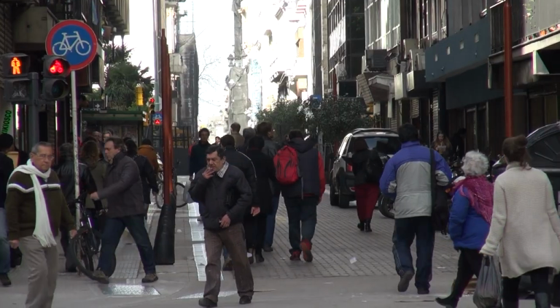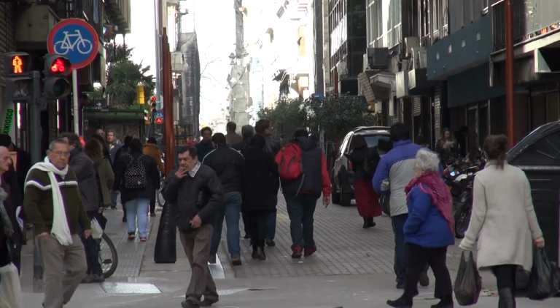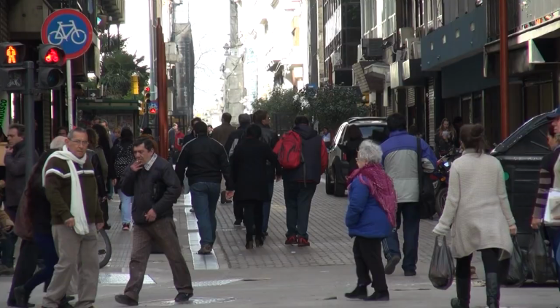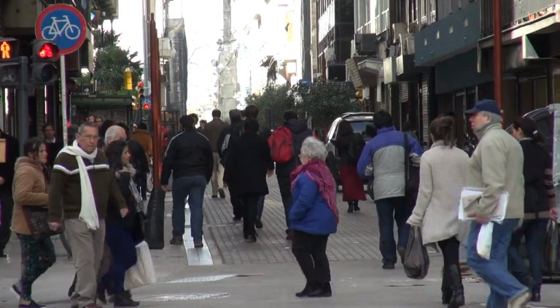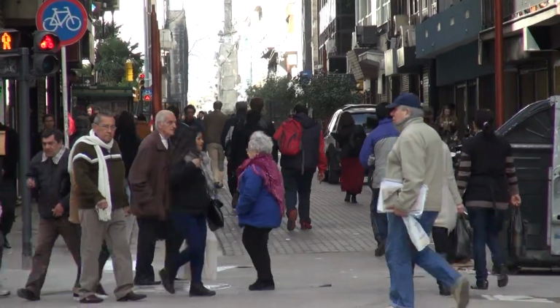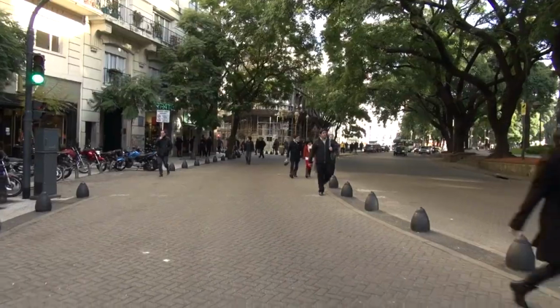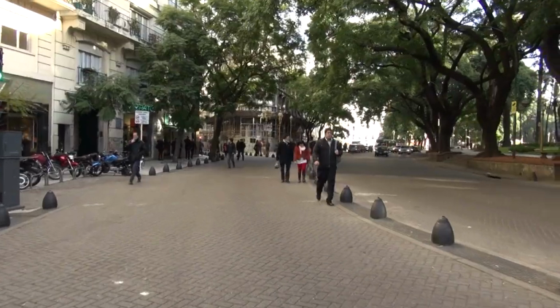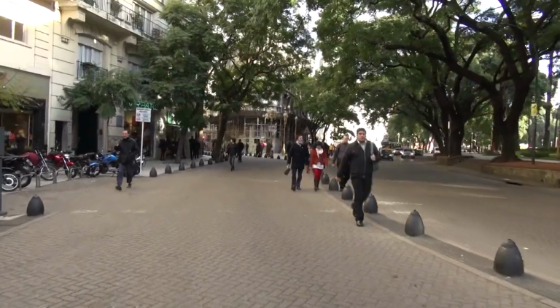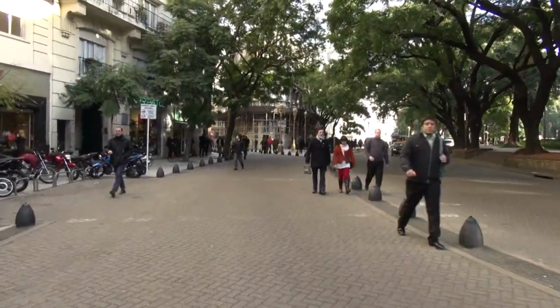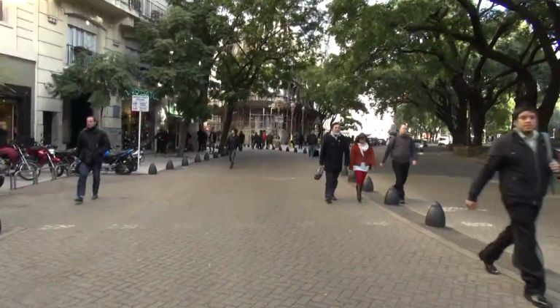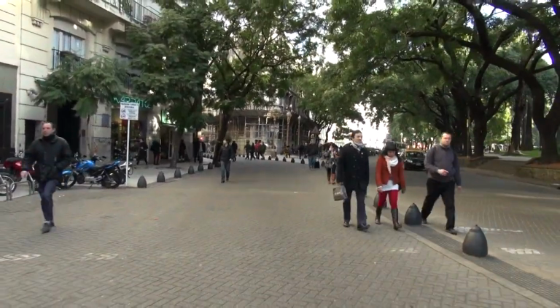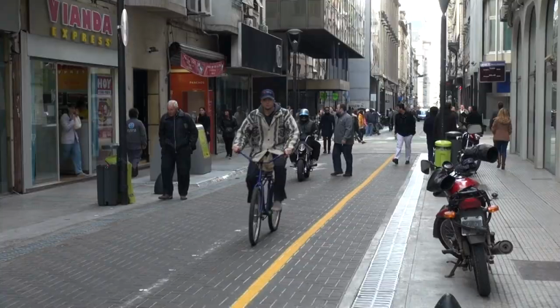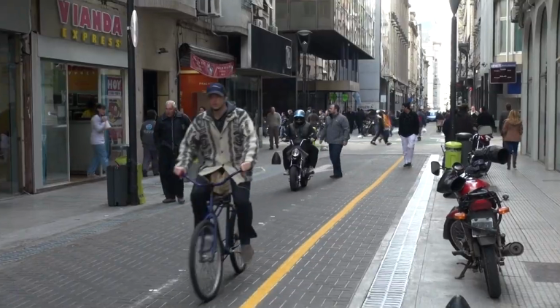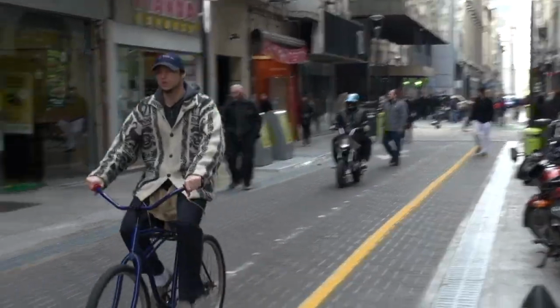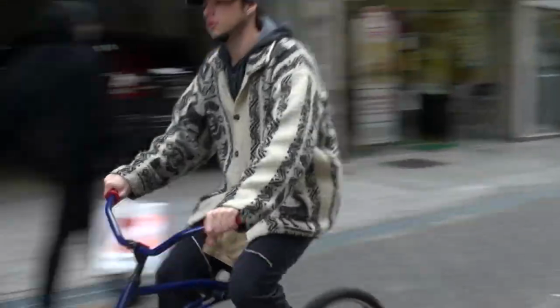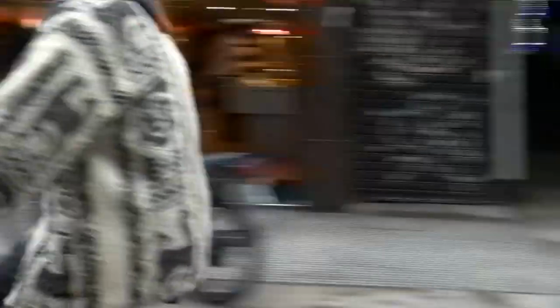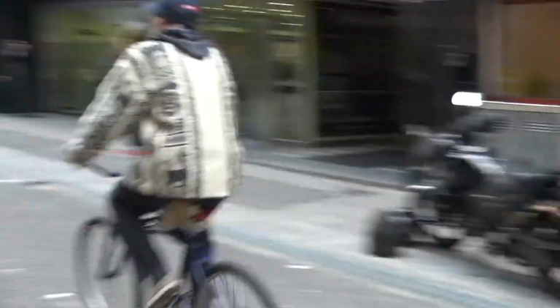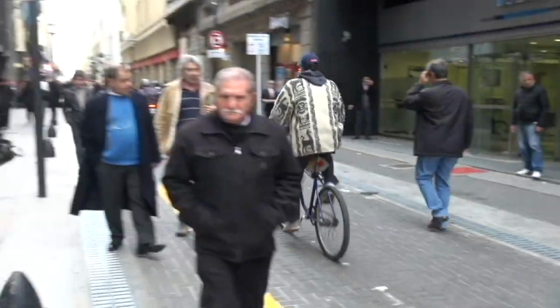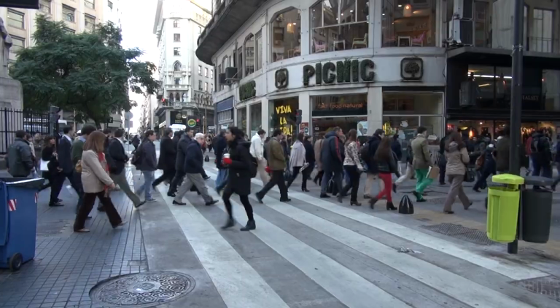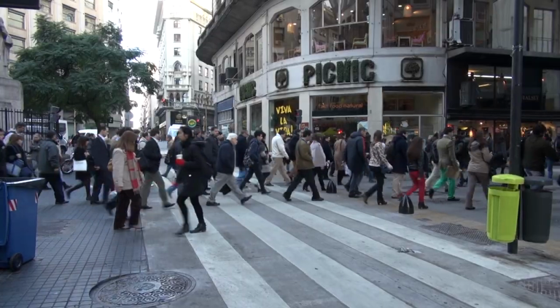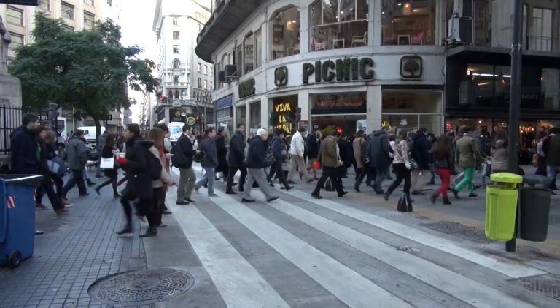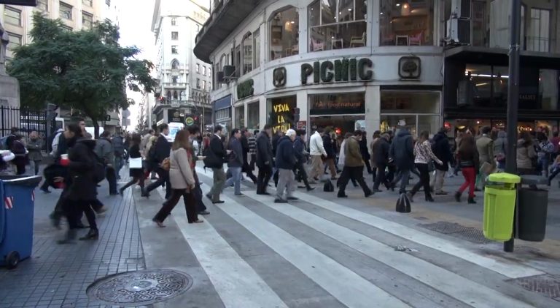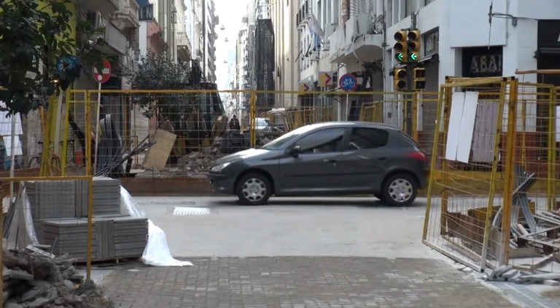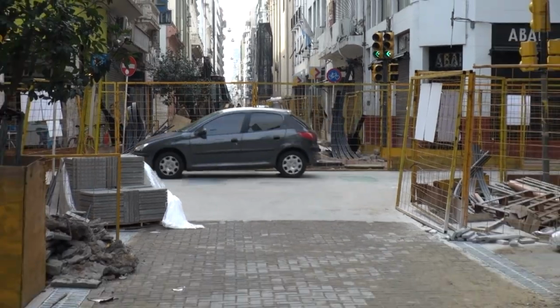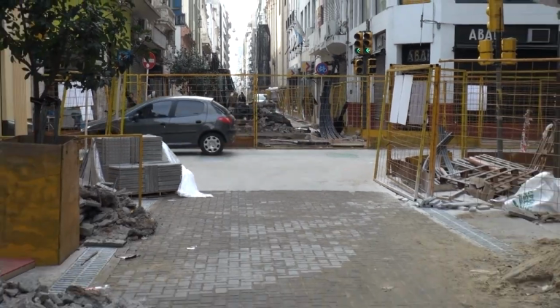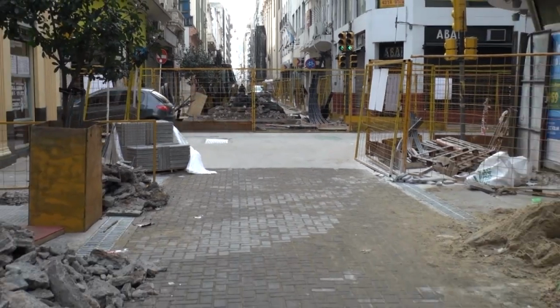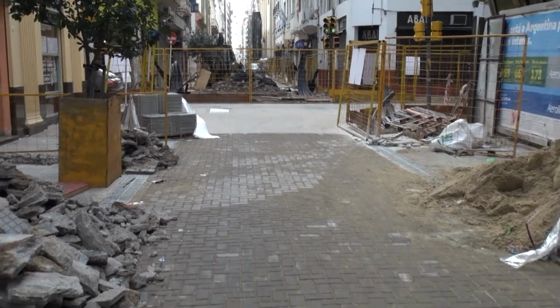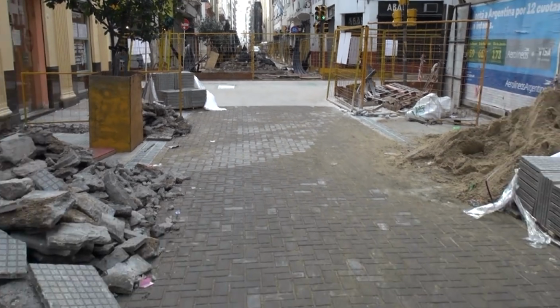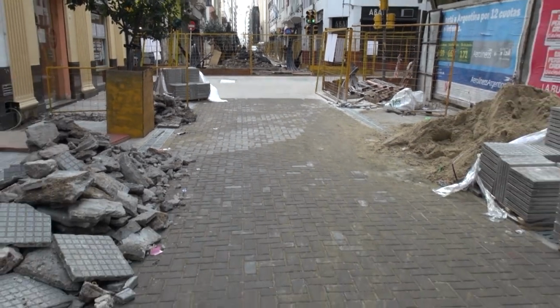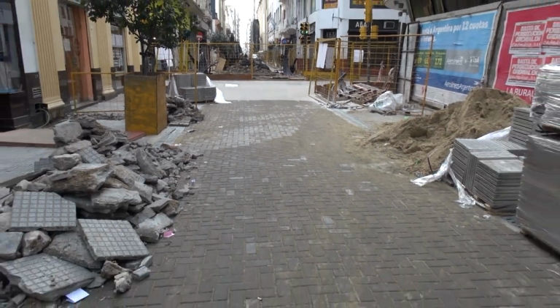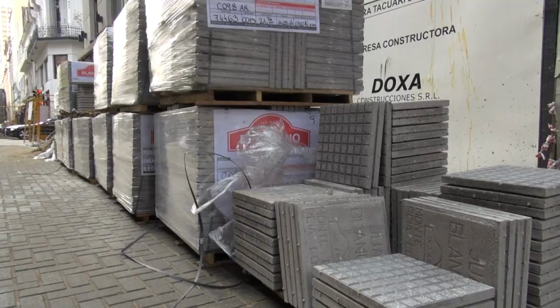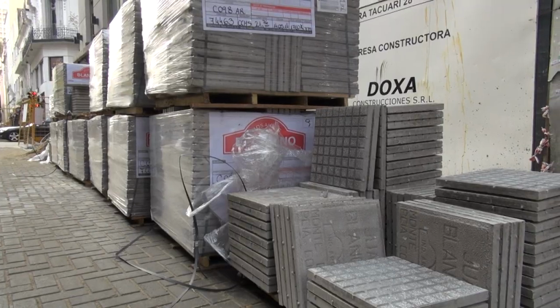When we started with this program, we set the goal of around 100 blocks to be converted into more pedestrian-friendly streets. Right now we've converted like 75 blocks. We have another 25 blocks to be converted in the next 10 months.